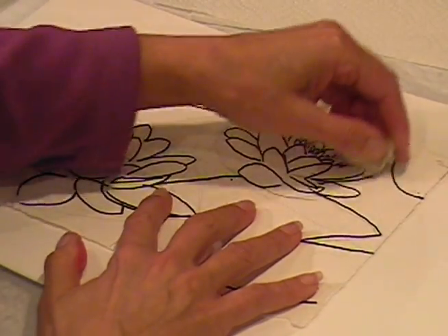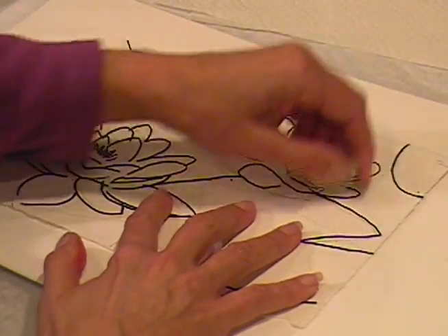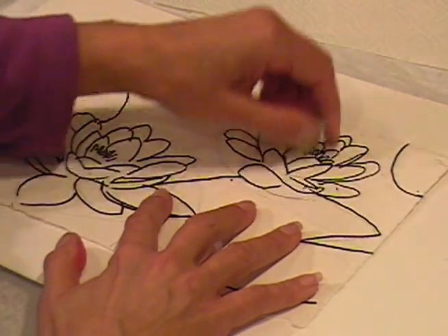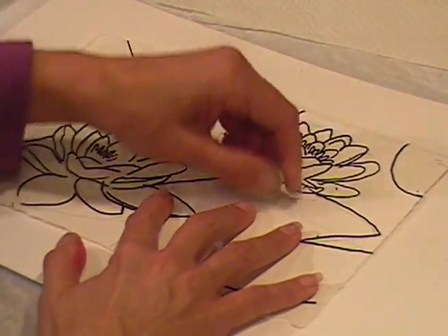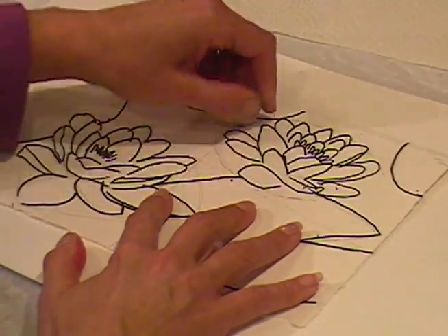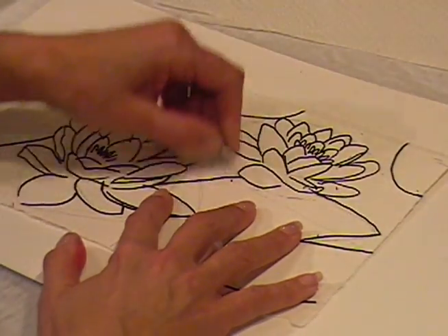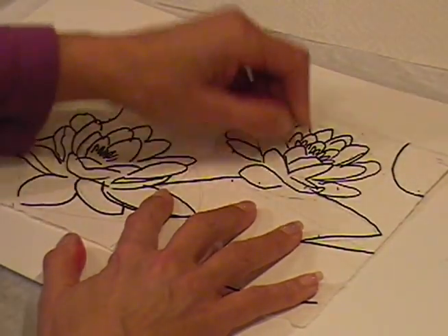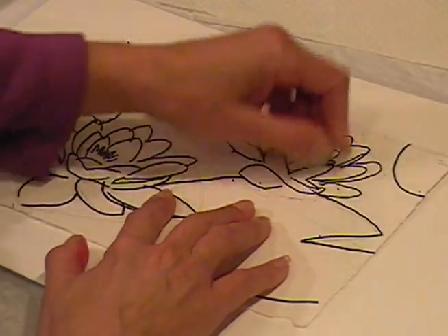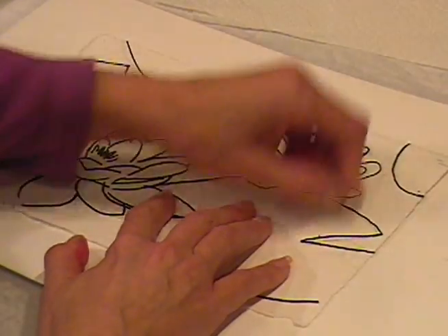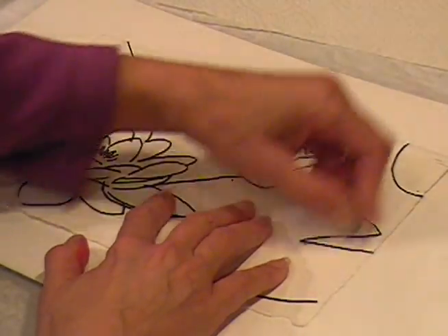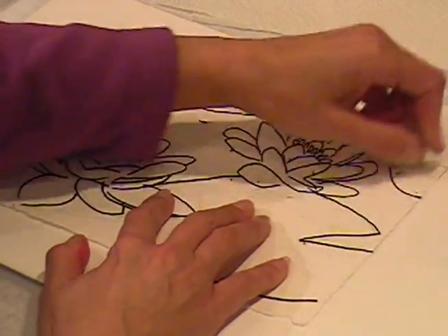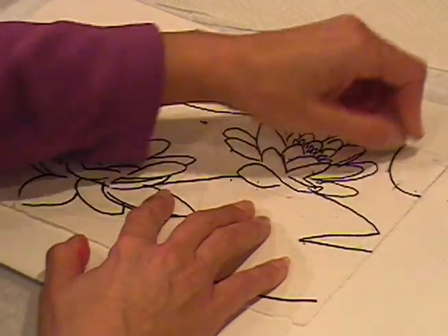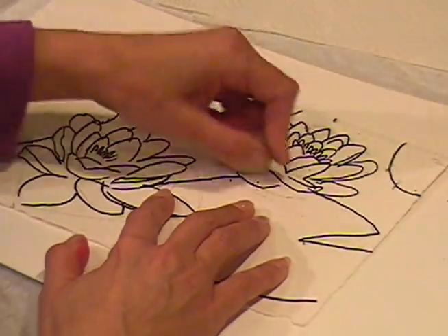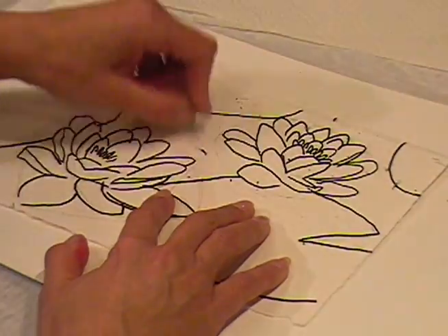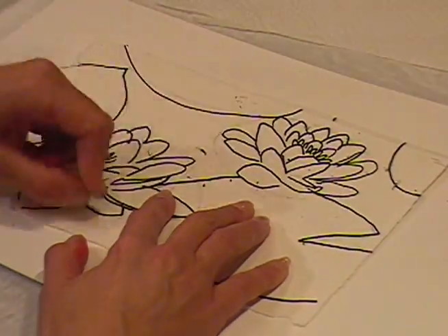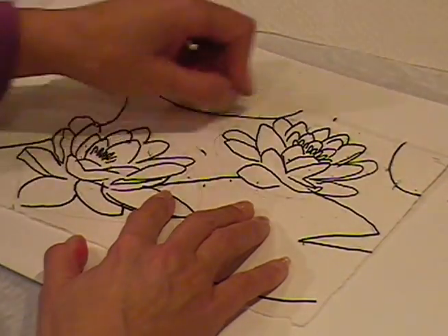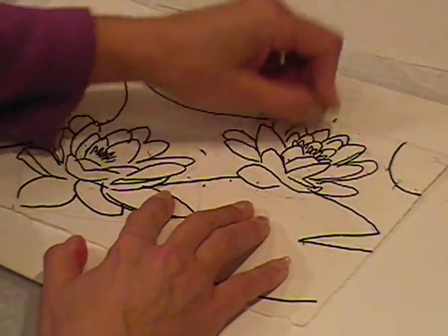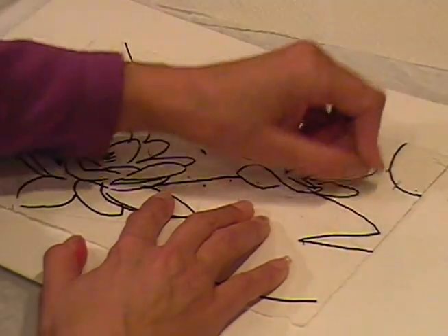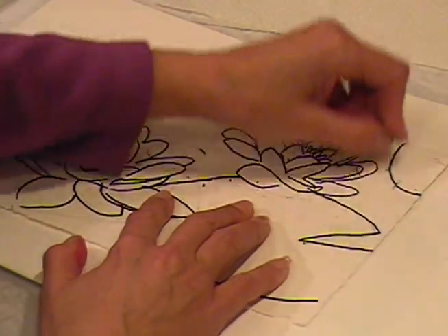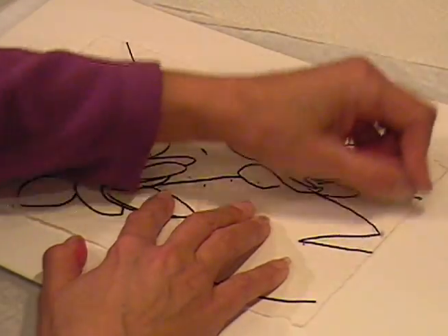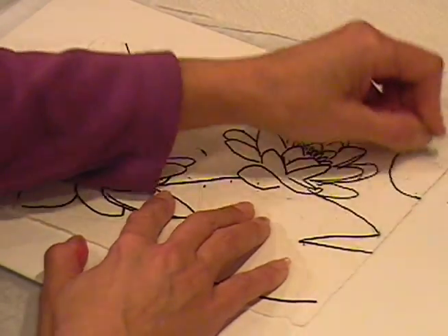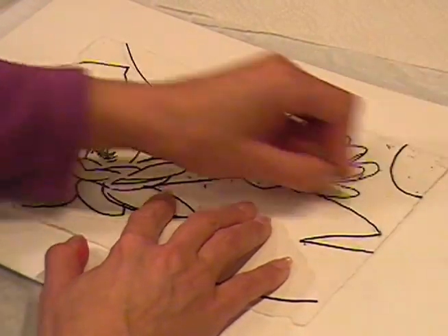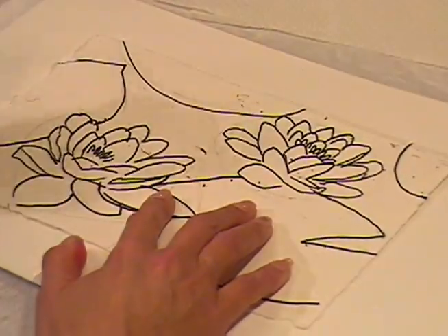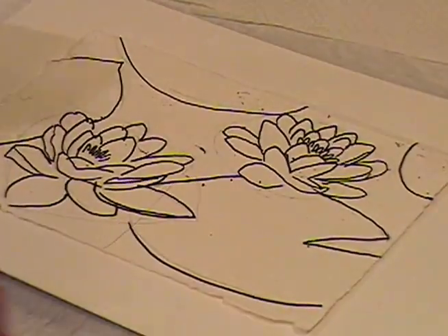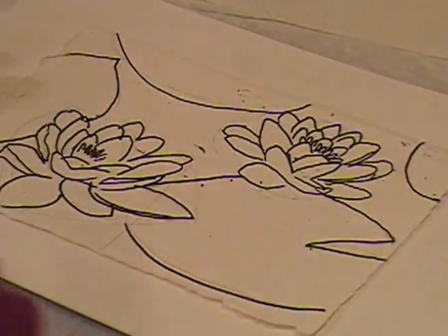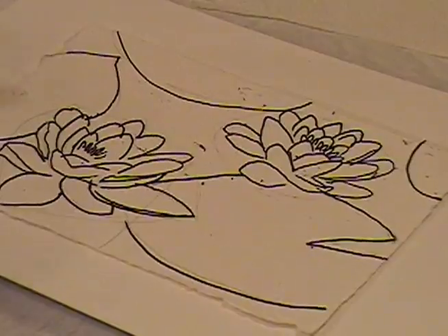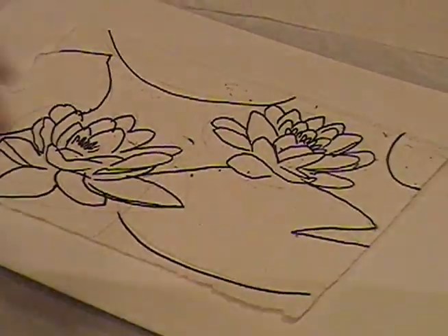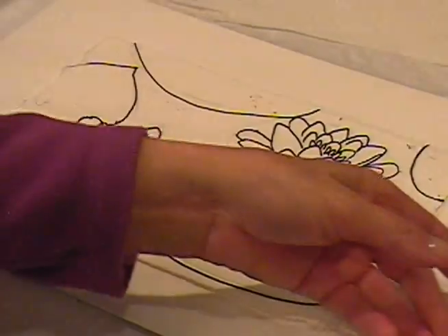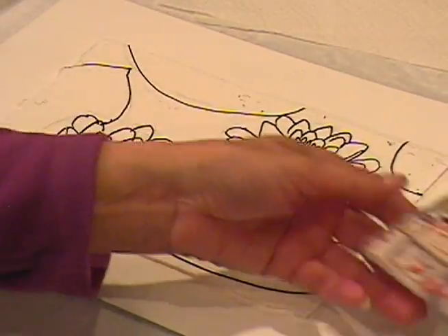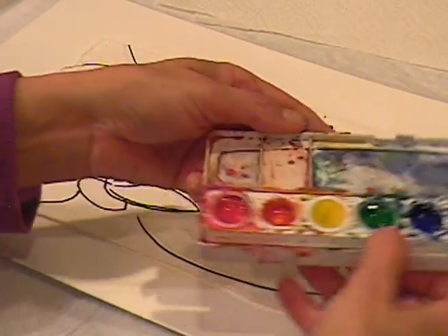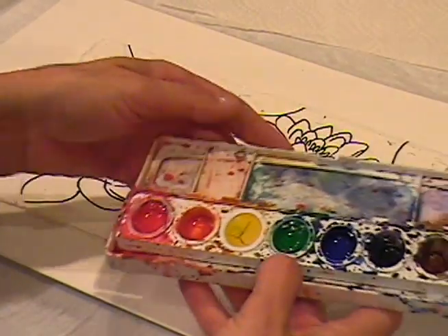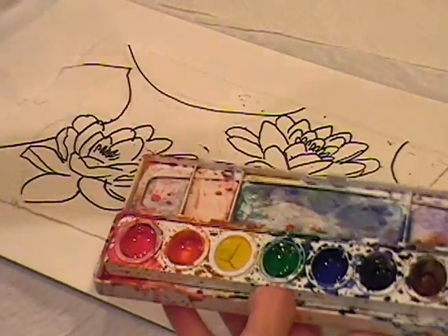I'll paint one flower — I don't know that I'll have time to do two, so I'll start up here with this flower. You always start with your lightest color first in watercolor.